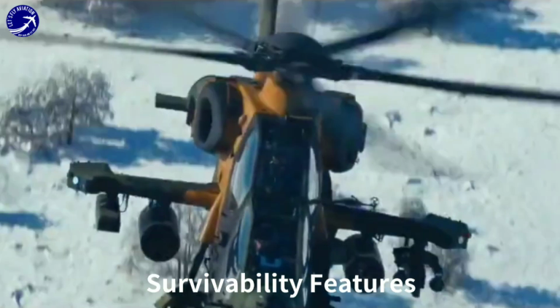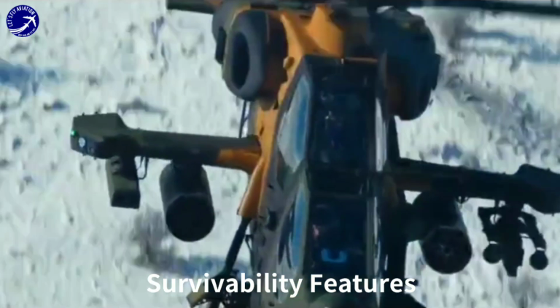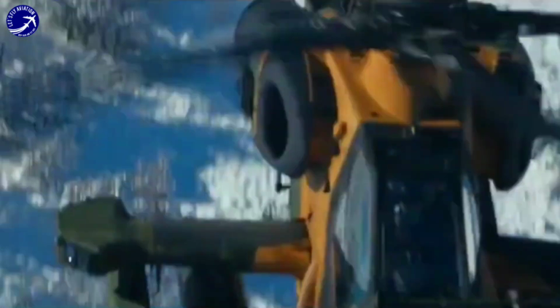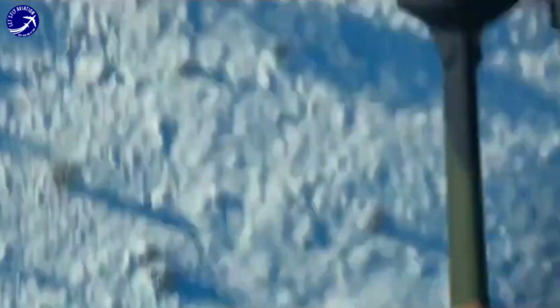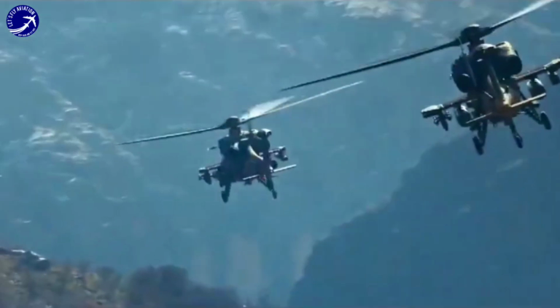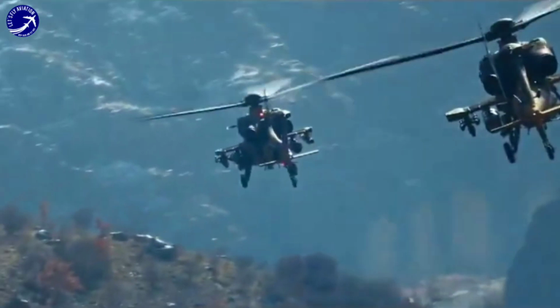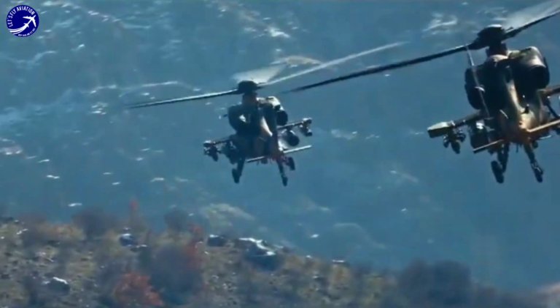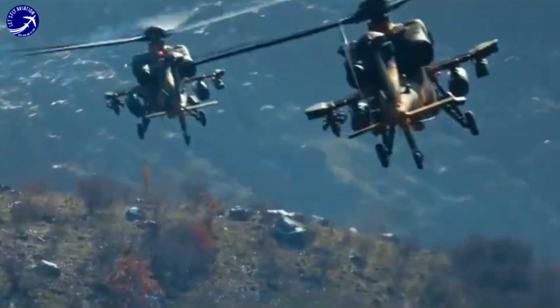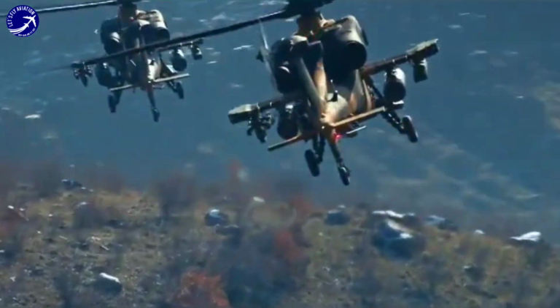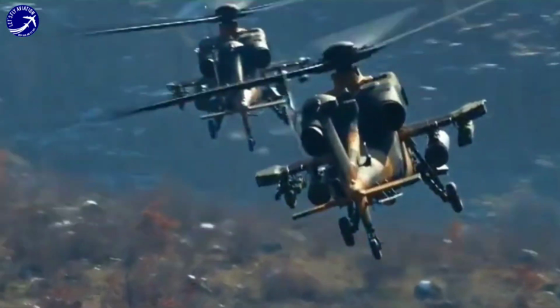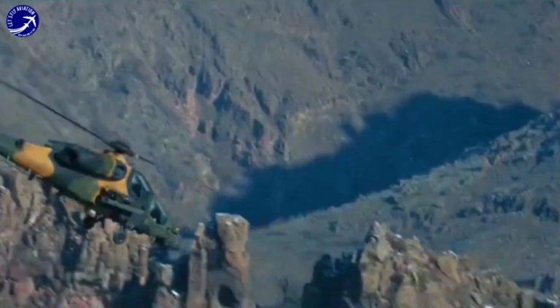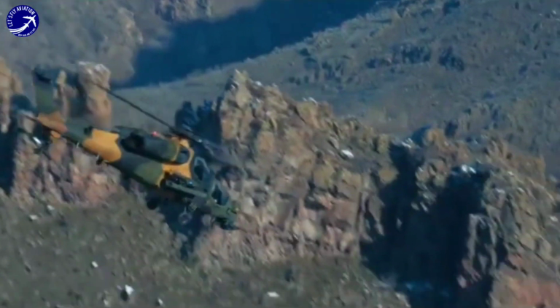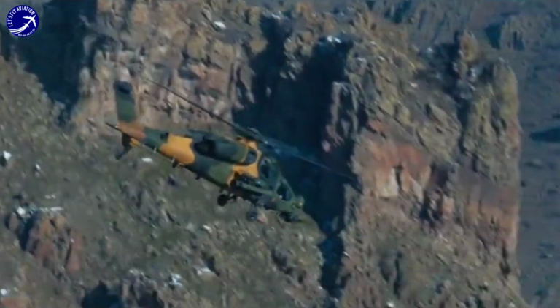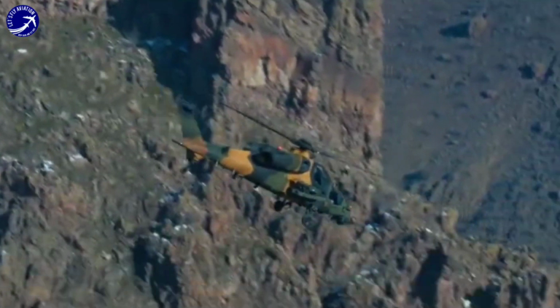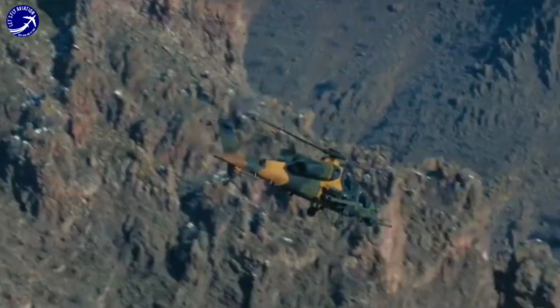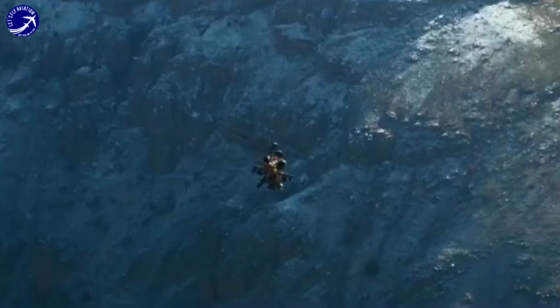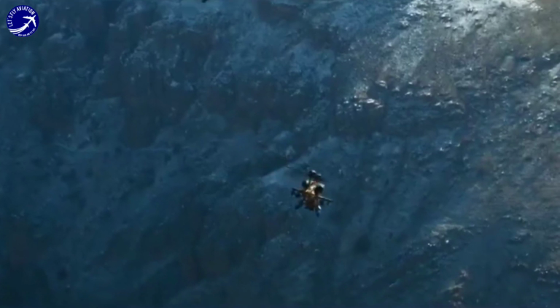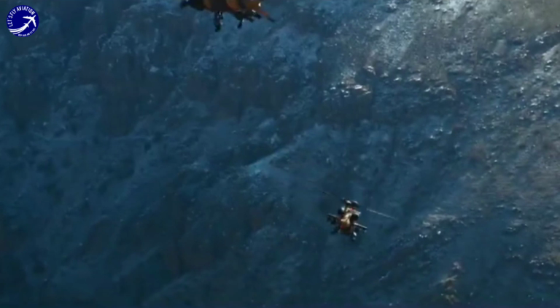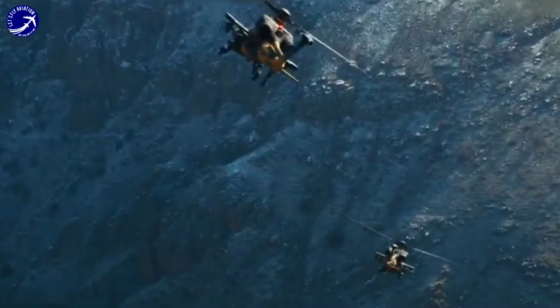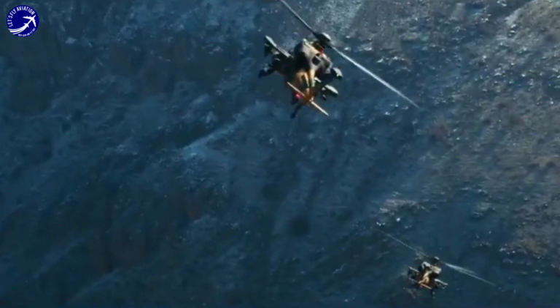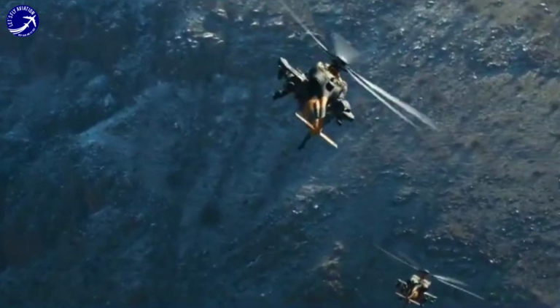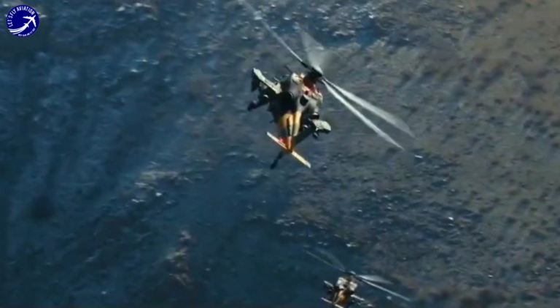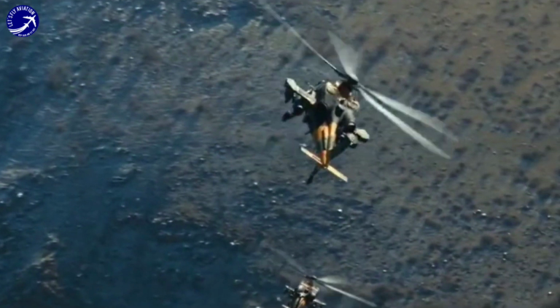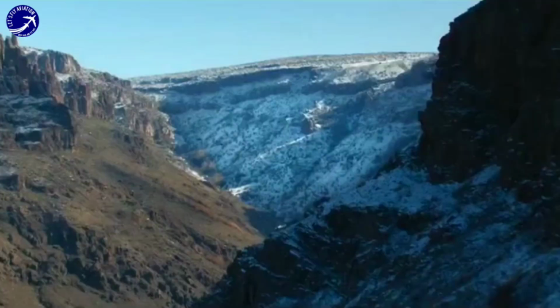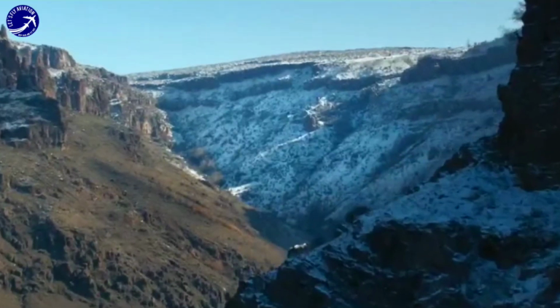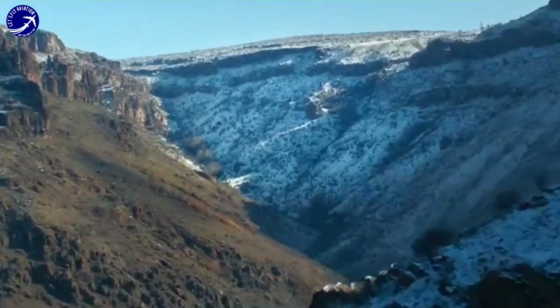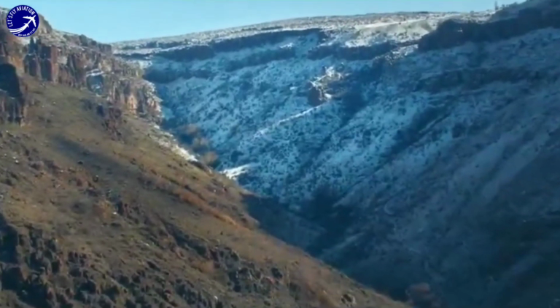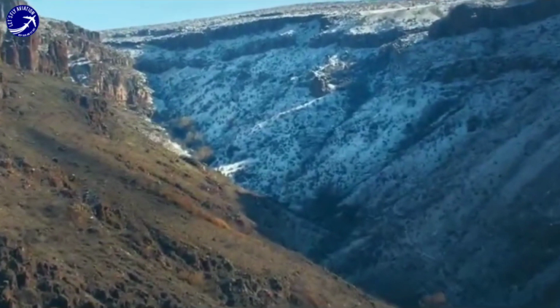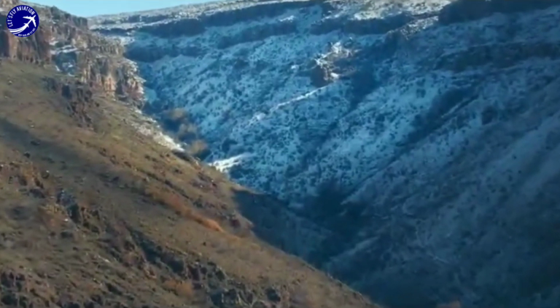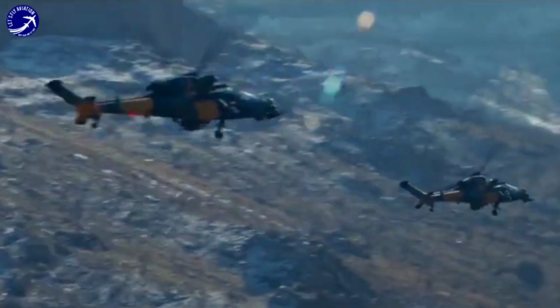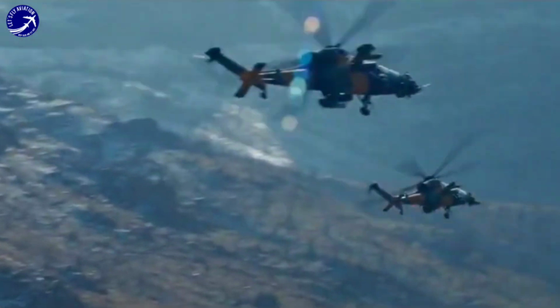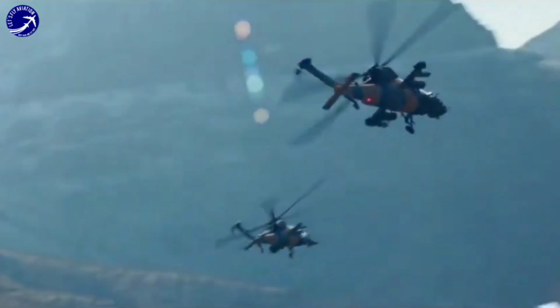To enhance survivability on the battlefield, the T-129 incorporates advanced defensive systems, including electronic warfare suites, infrared countermeasures, and ballistic protection. These features help protect the helicopter and its crew from enemy threats.